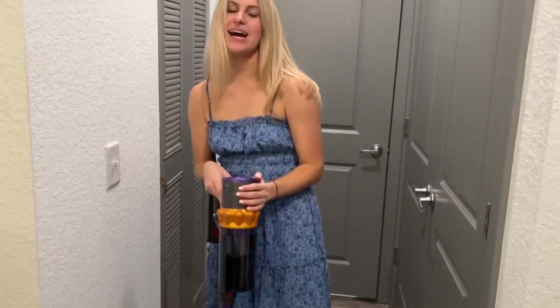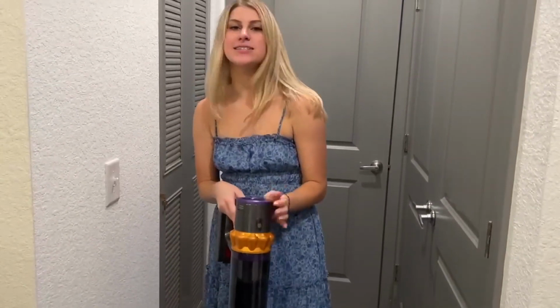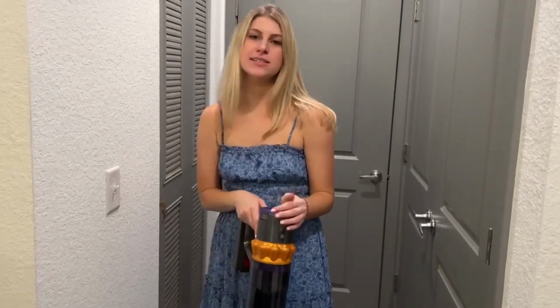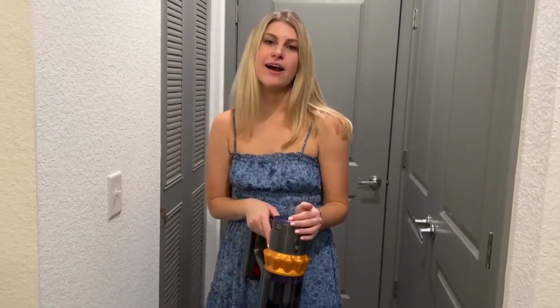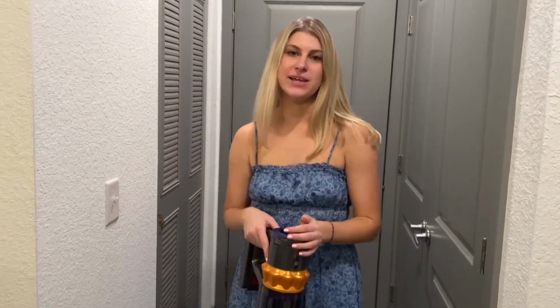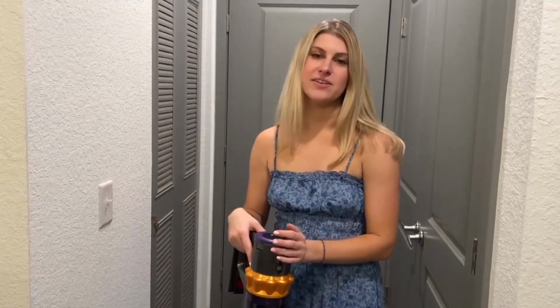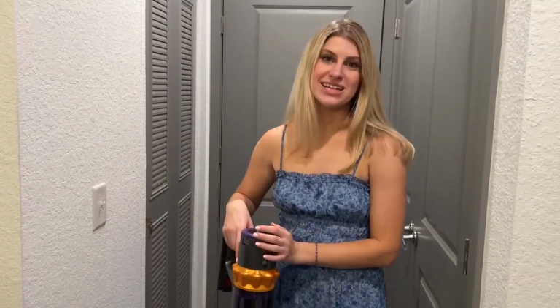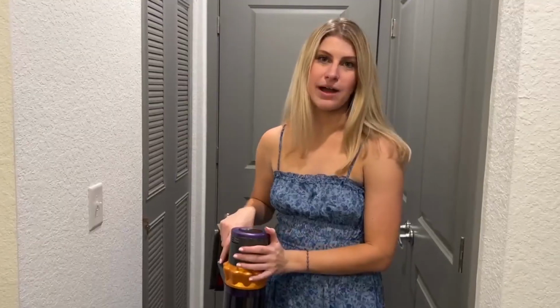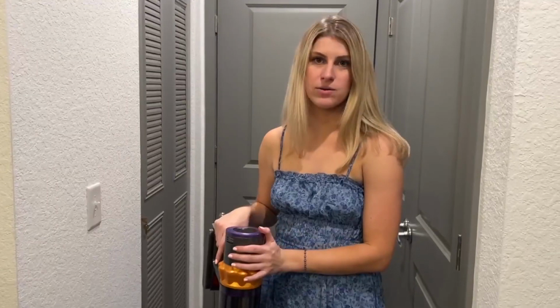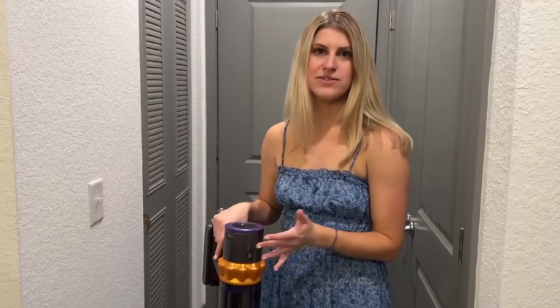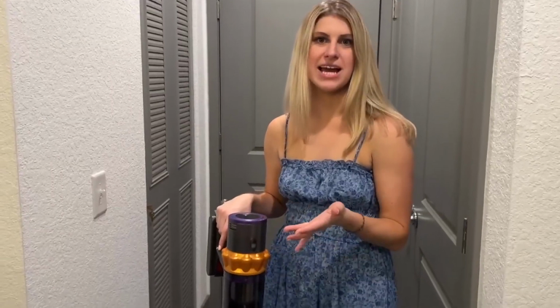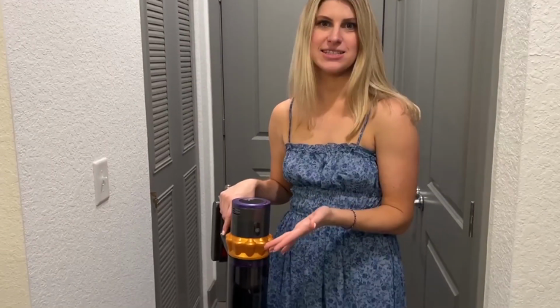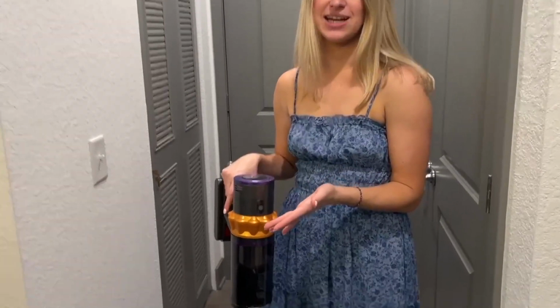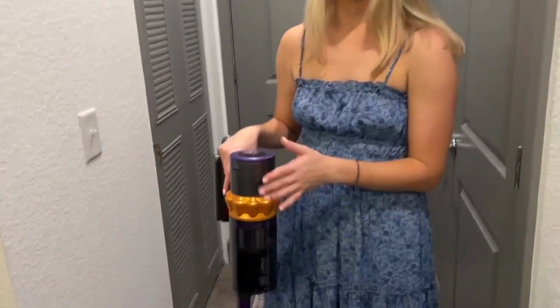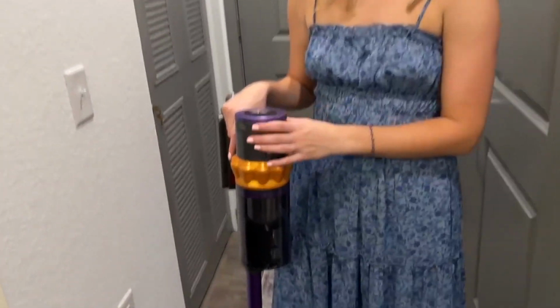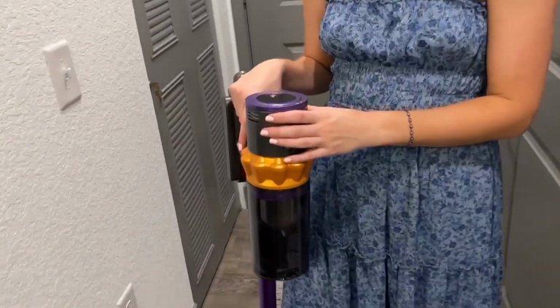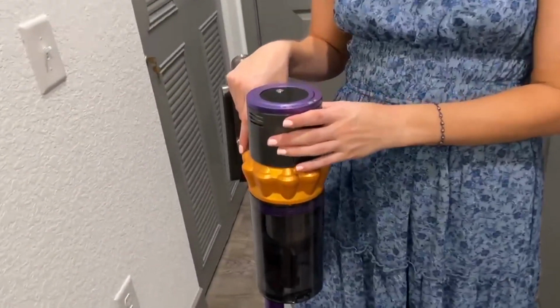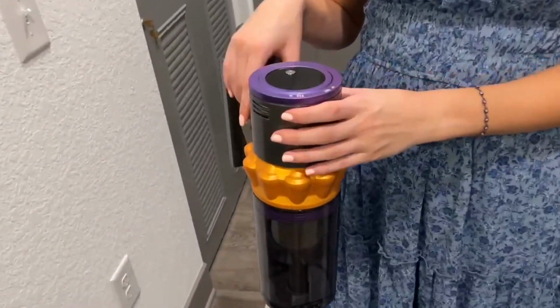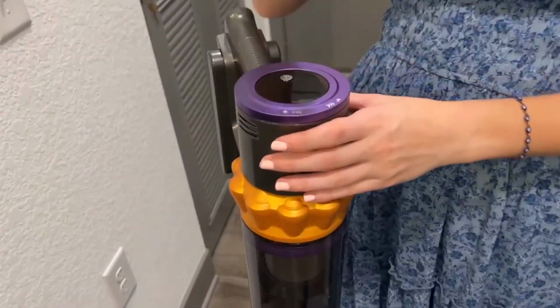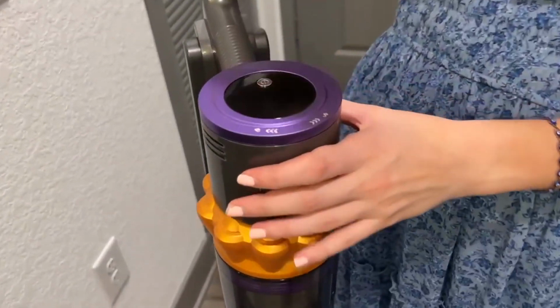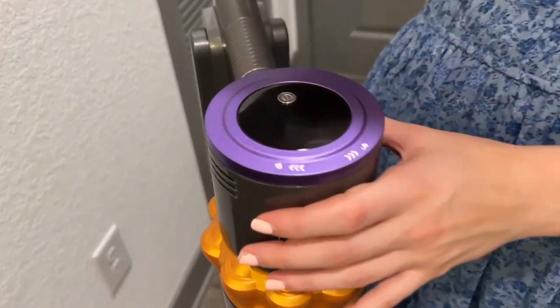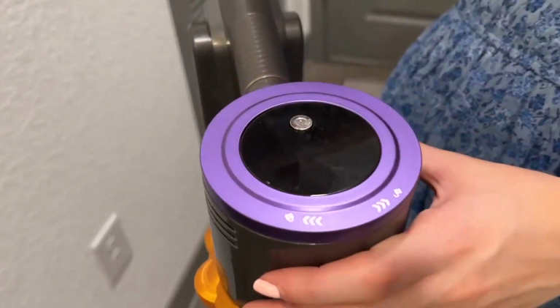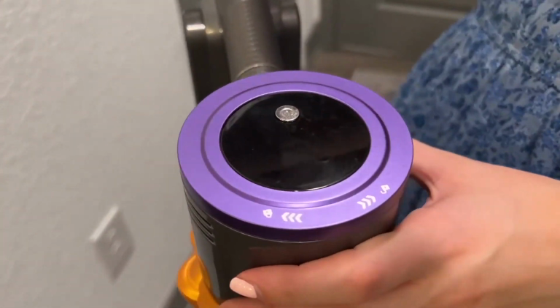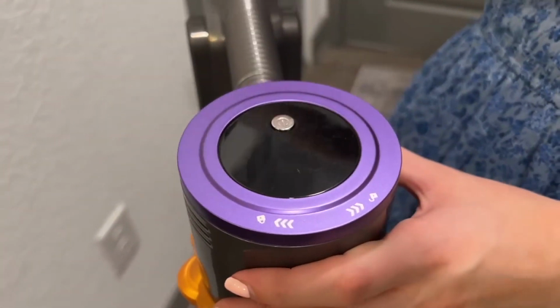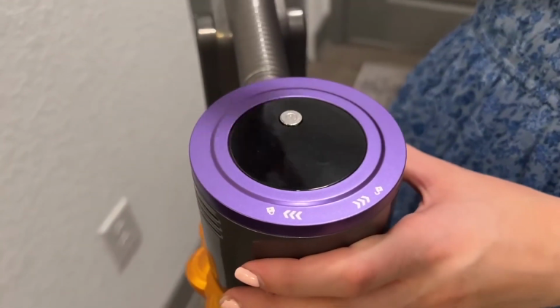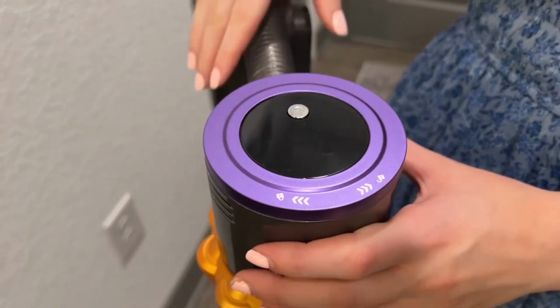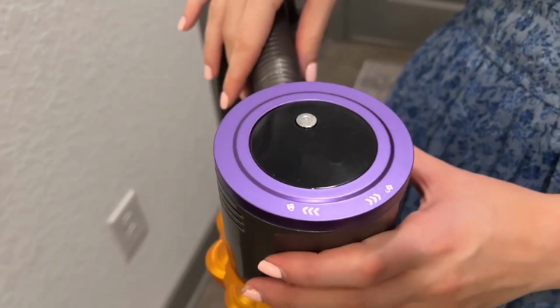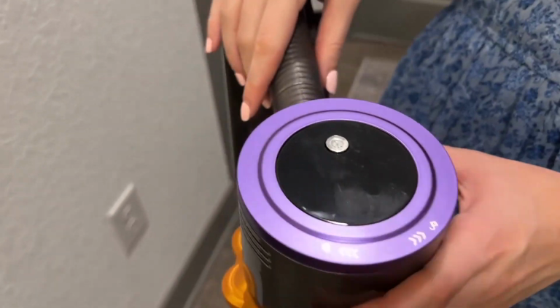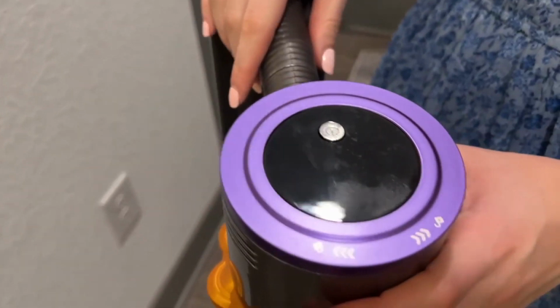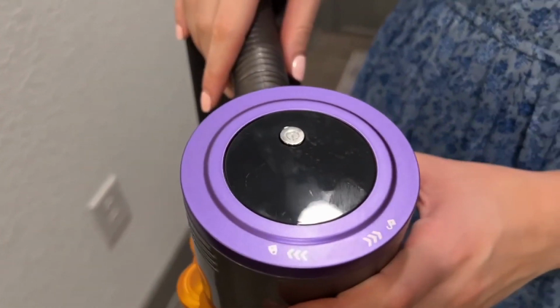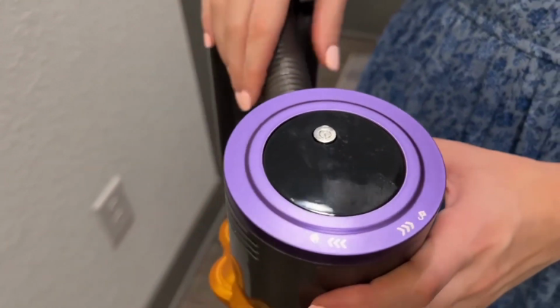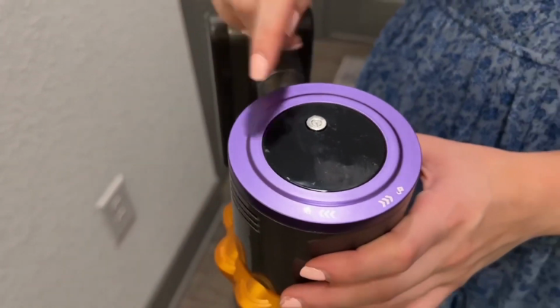It has 65 minutes of cleaning power, which is fantastic, and you can go ahead and recharge it too, which is great. It comes with a little dock for you to recharge it as well.